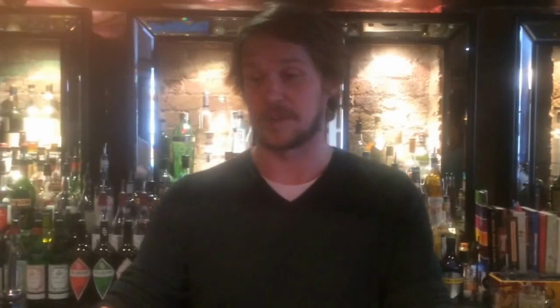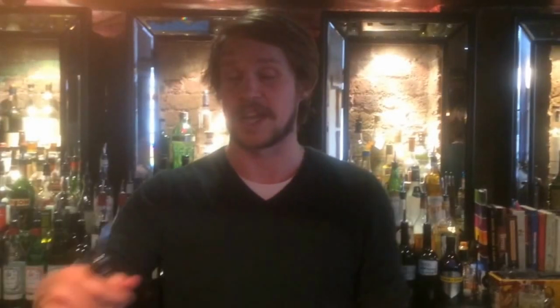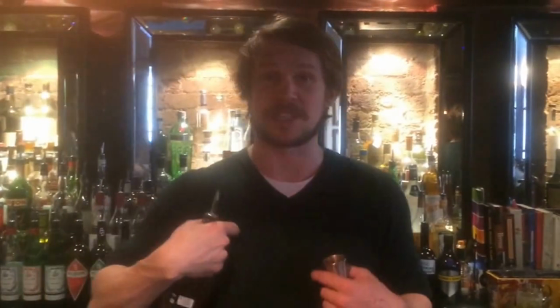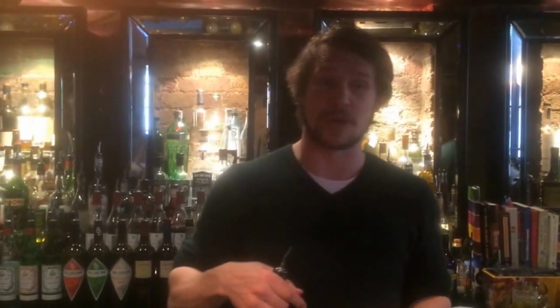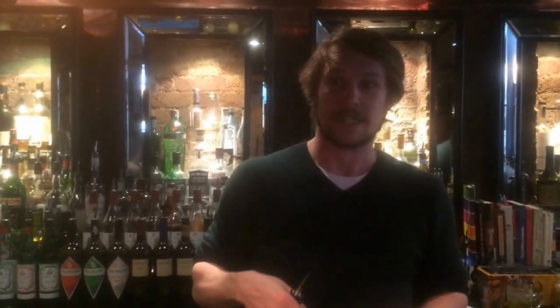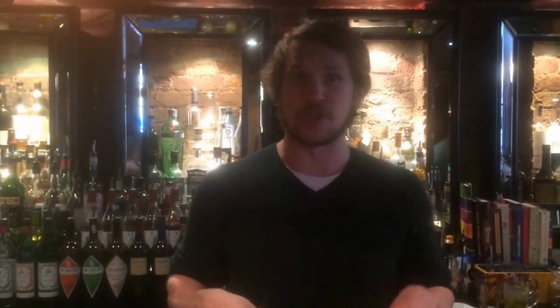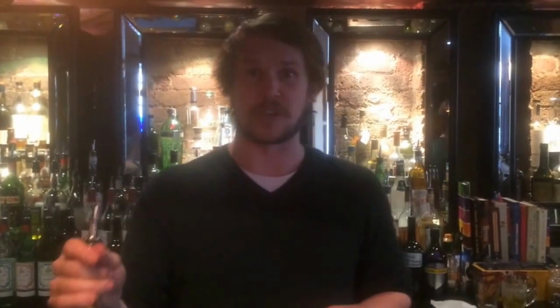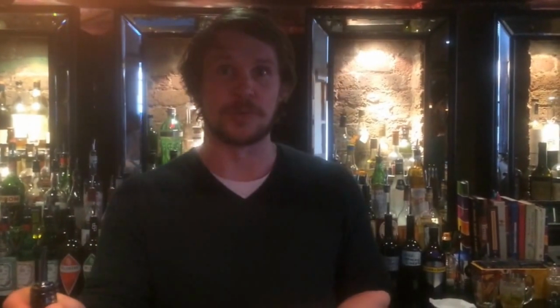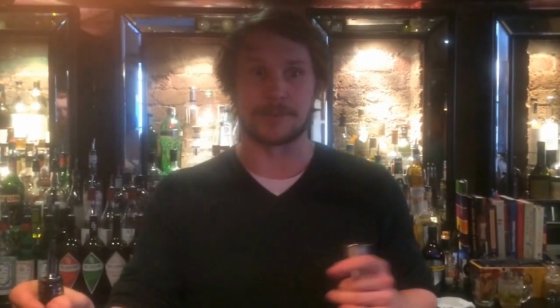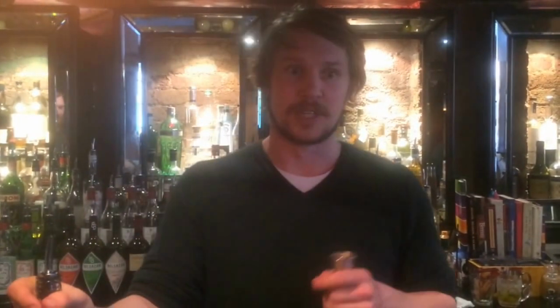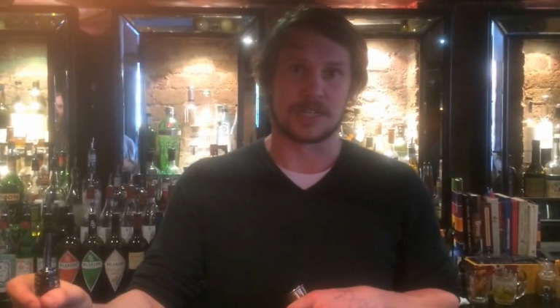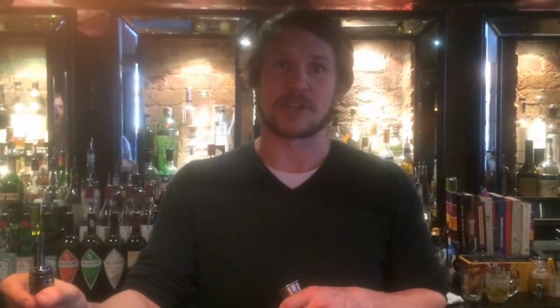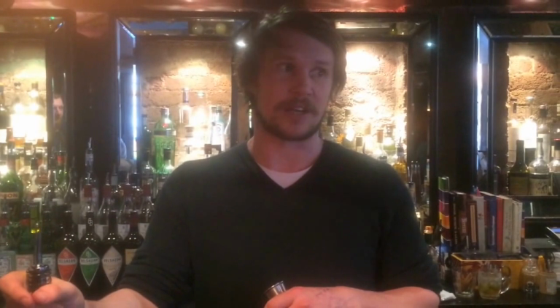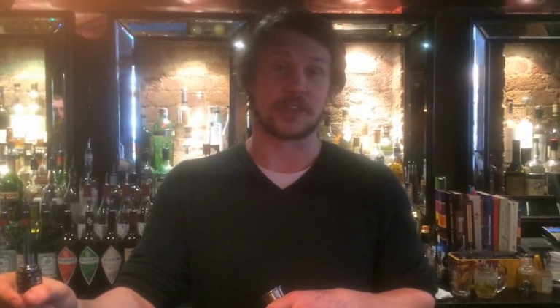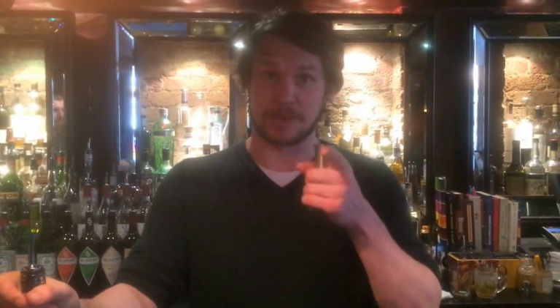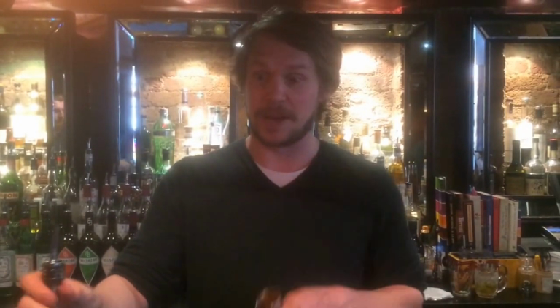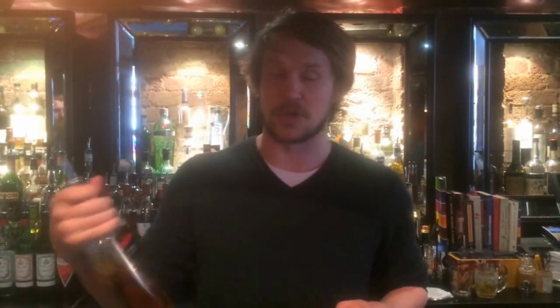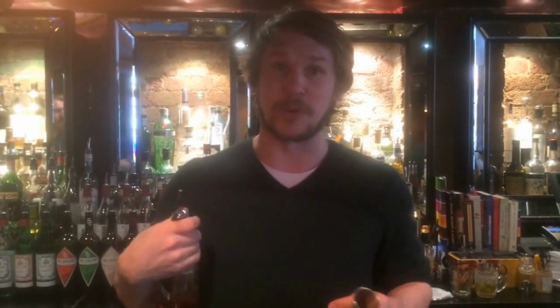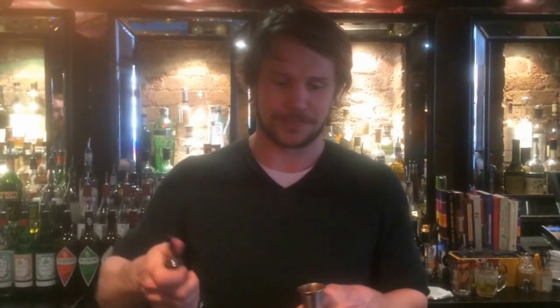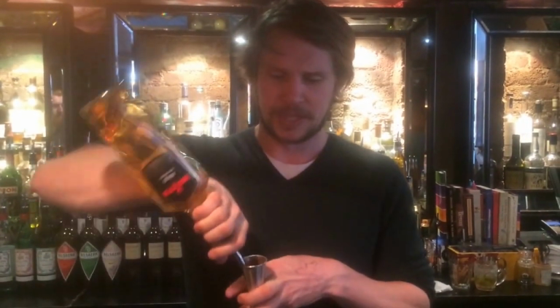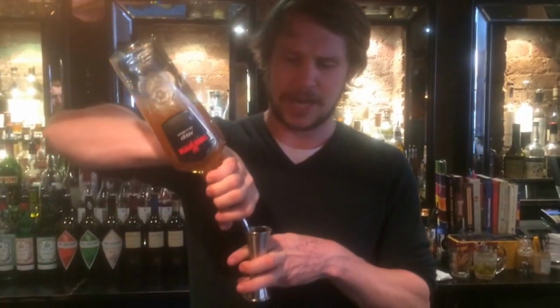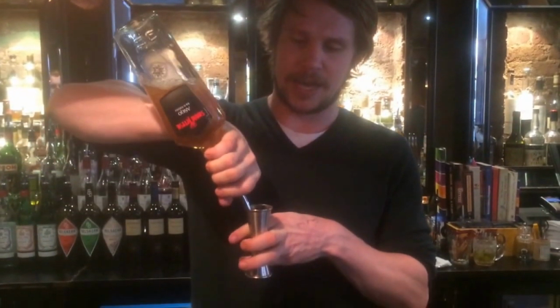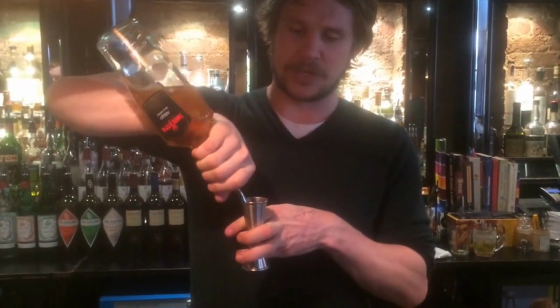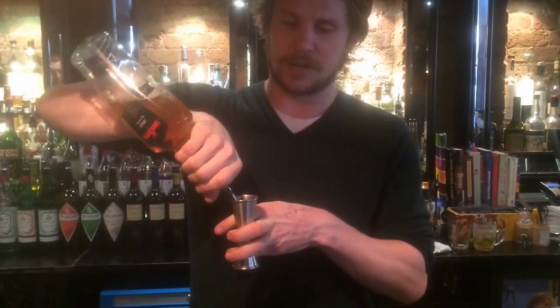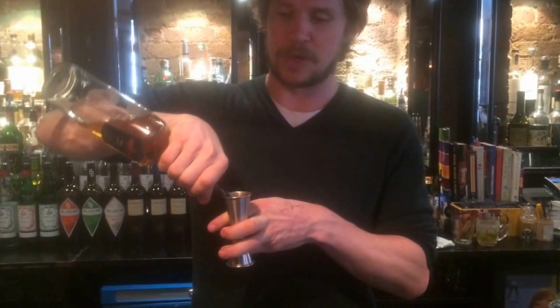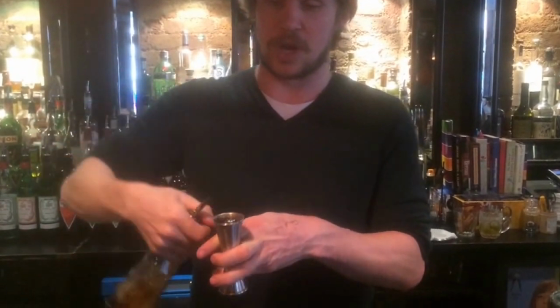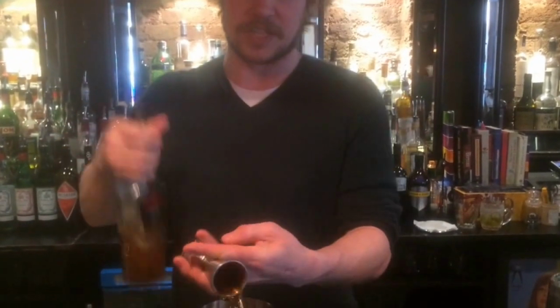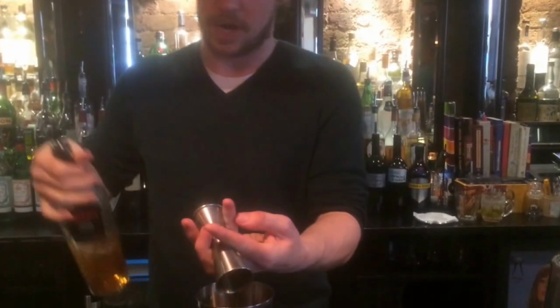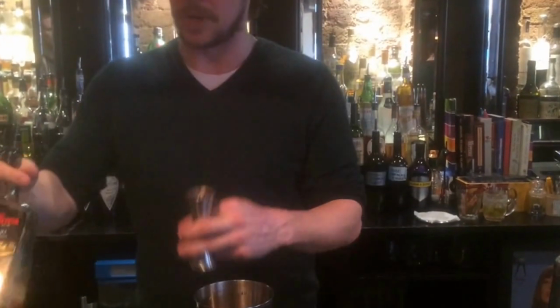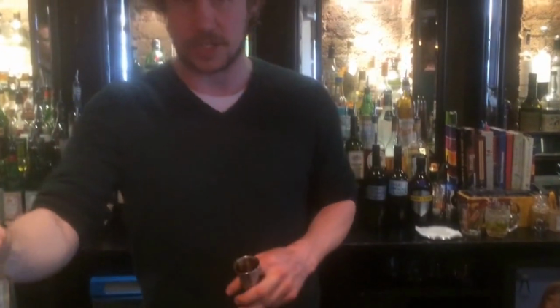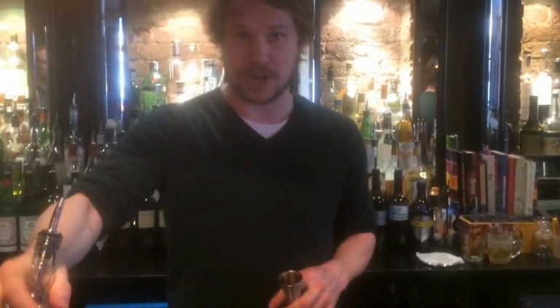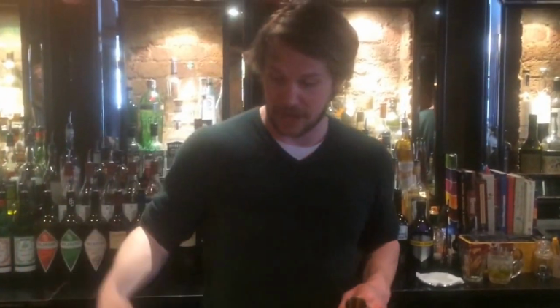So the second drink, my signature one, it's one of the new menu for Kalou — the next menu comes out in a few weeks, I'll be here for that. But this is called the Breadwinner. We're using 40ml of a dark rum — we're using a Santa Teresa Grand Reserve kind.